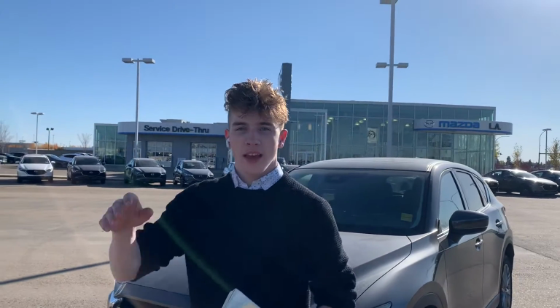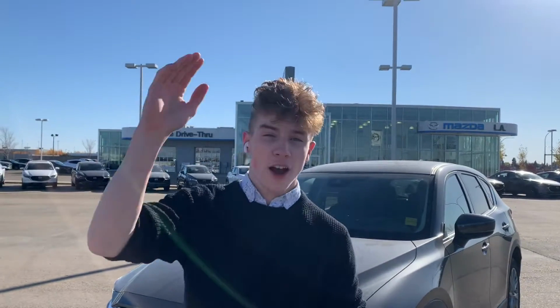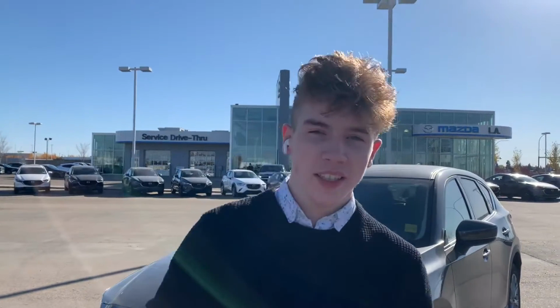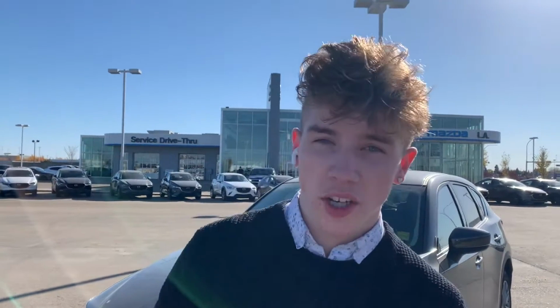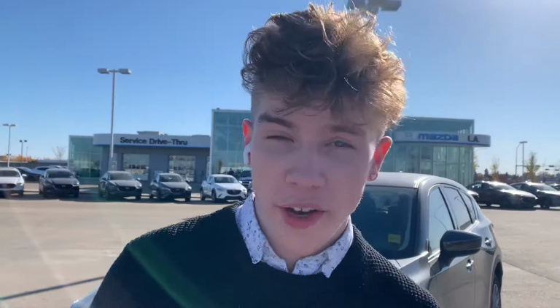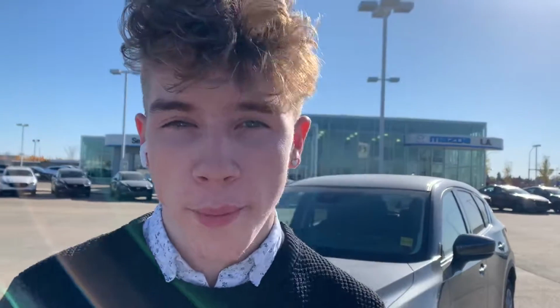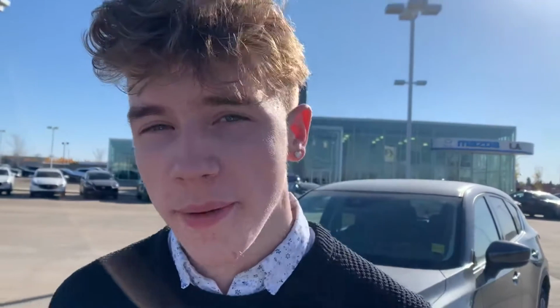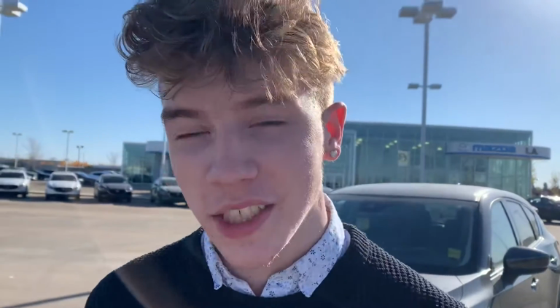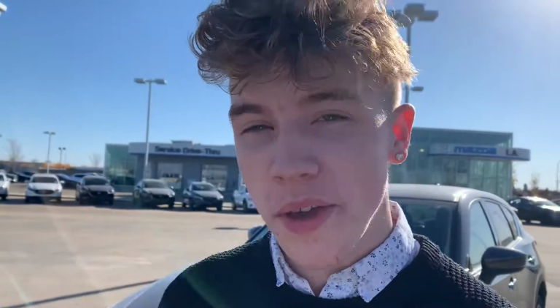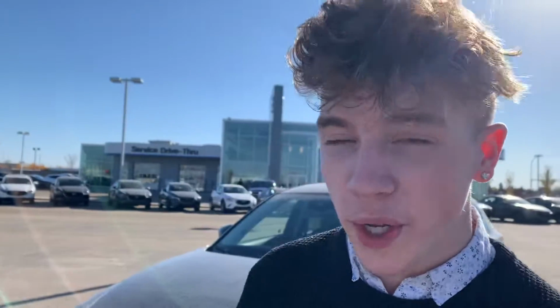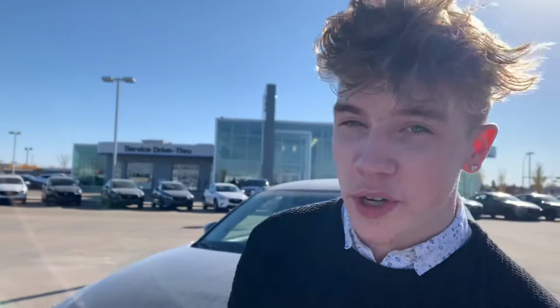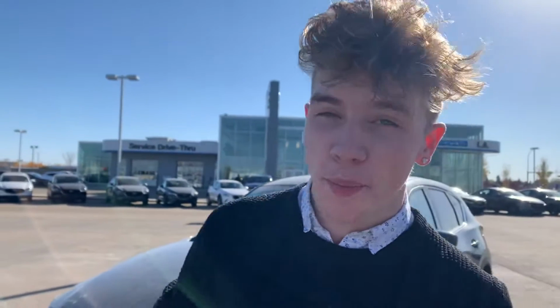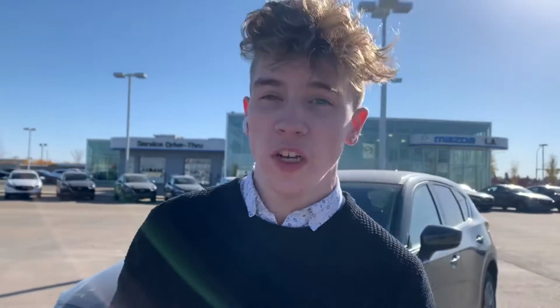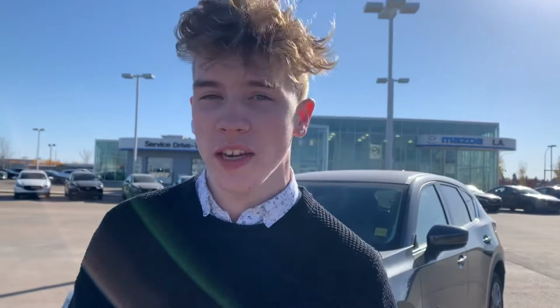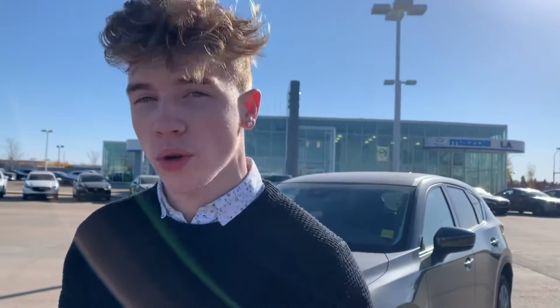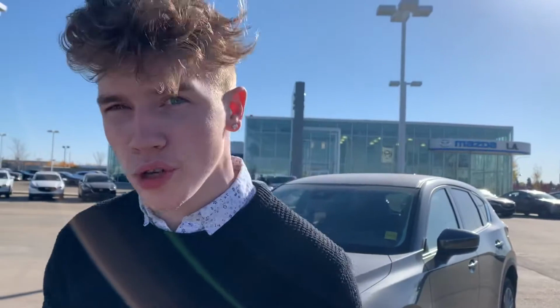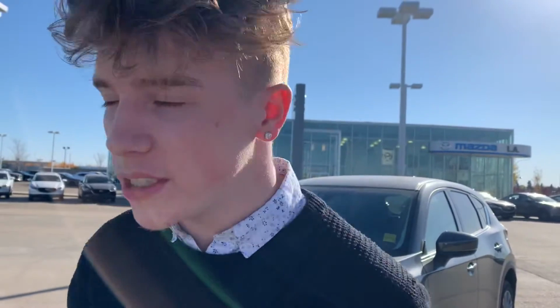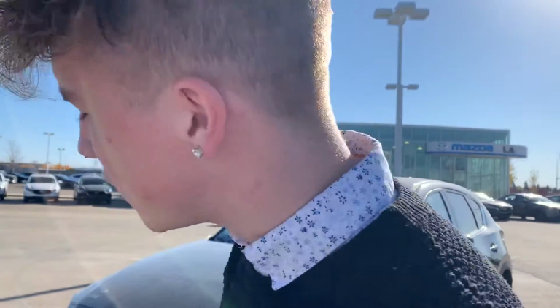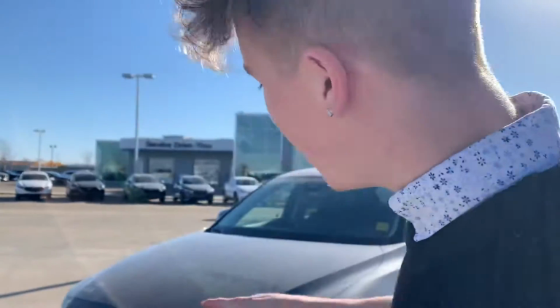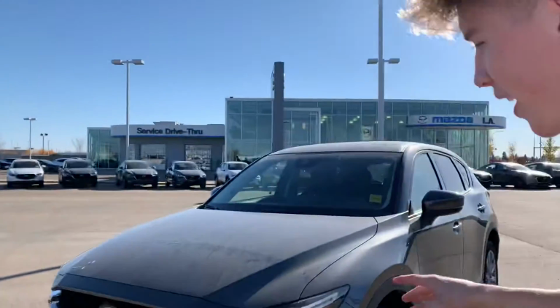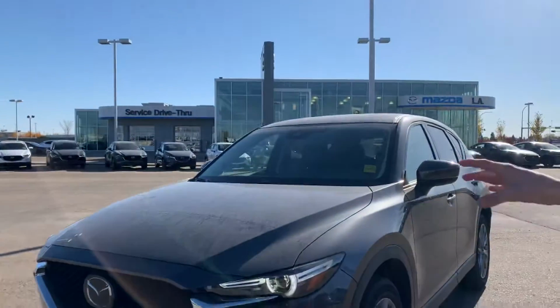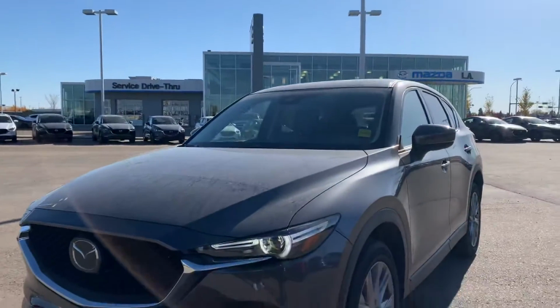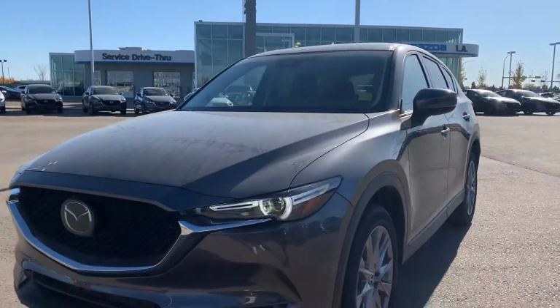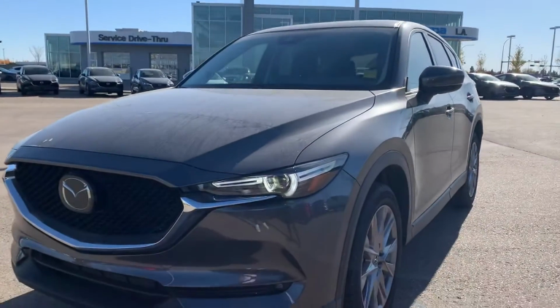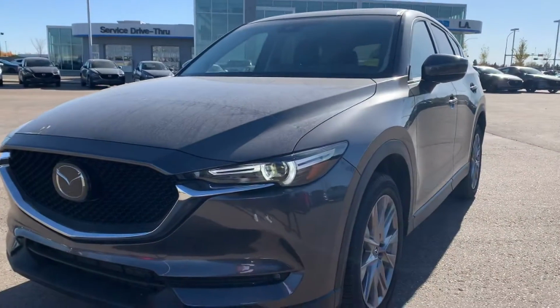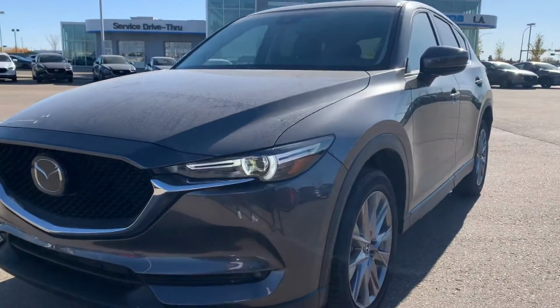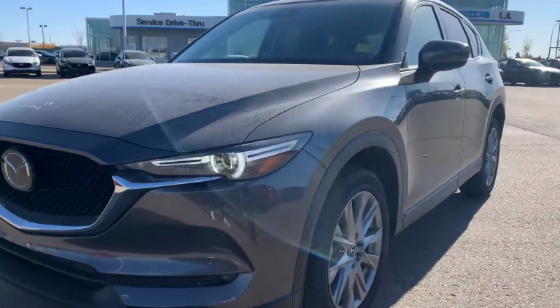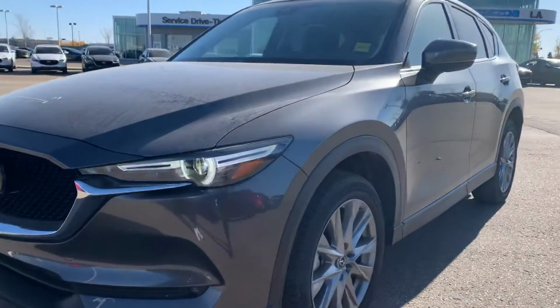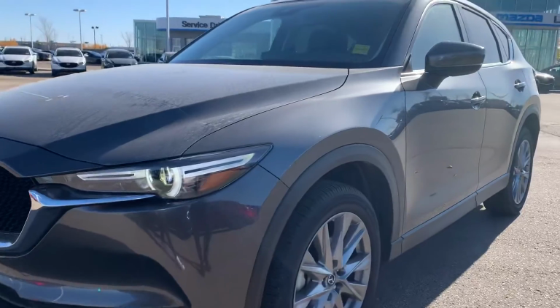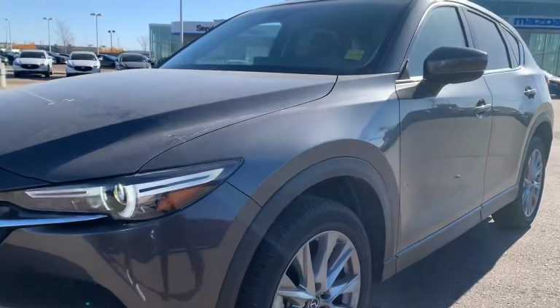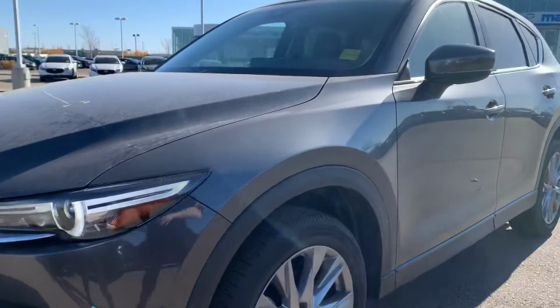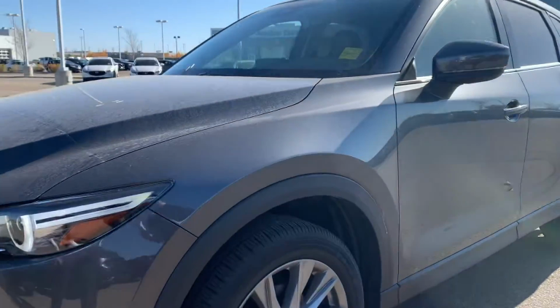Hey Harmeet, this is Tyler here from LA Mazda. I just want to make you a quick little video here, put a face to the name, show you who you'll be dealing with, as well as give you a quick peek at our 2021 Mazda CX-5 GT Turbo.